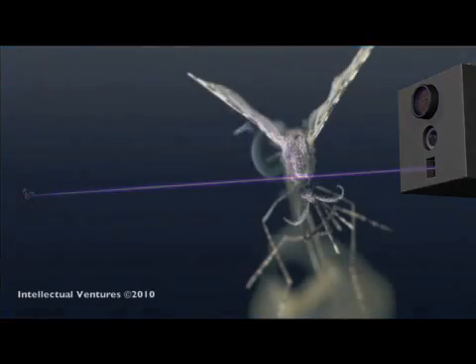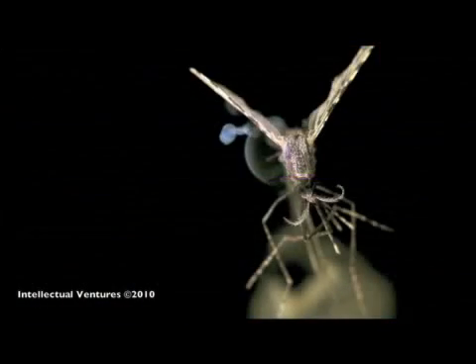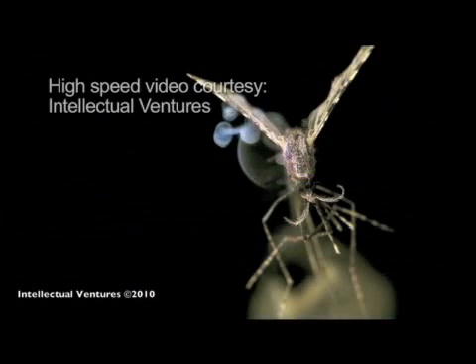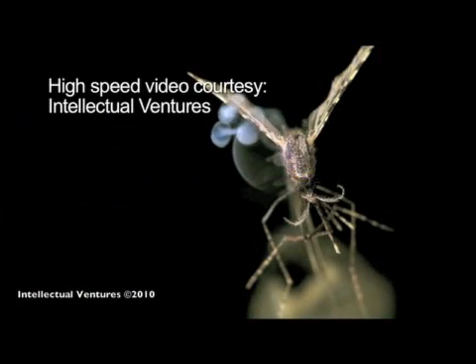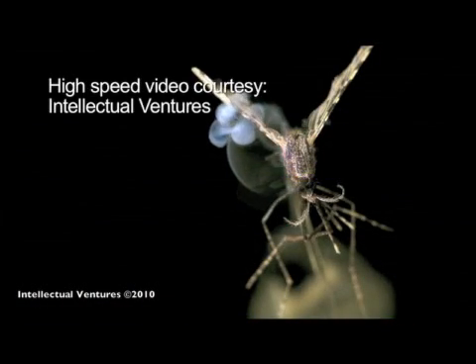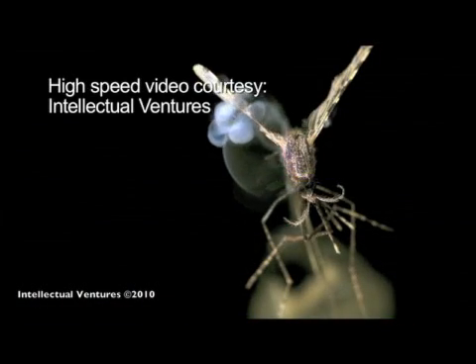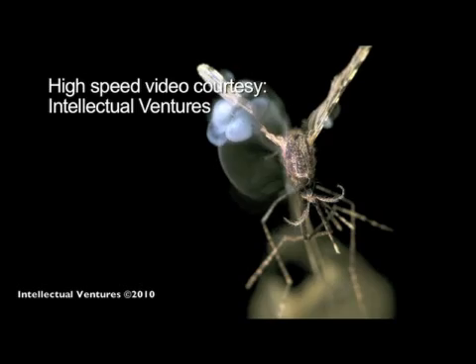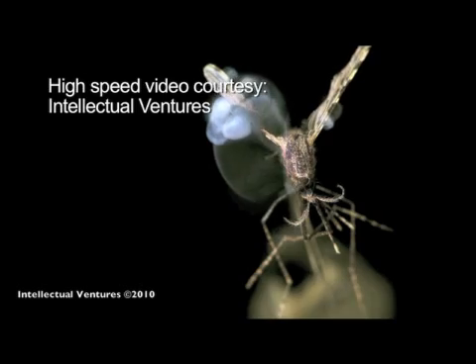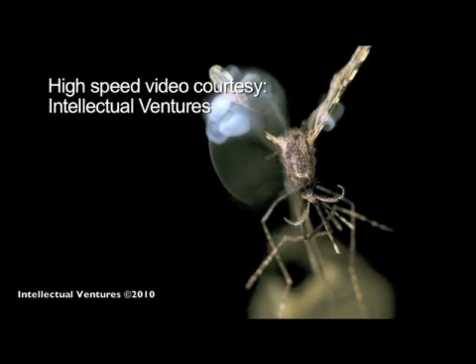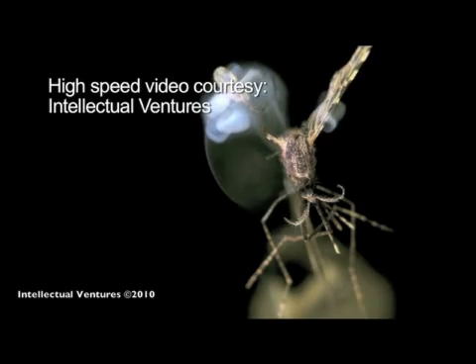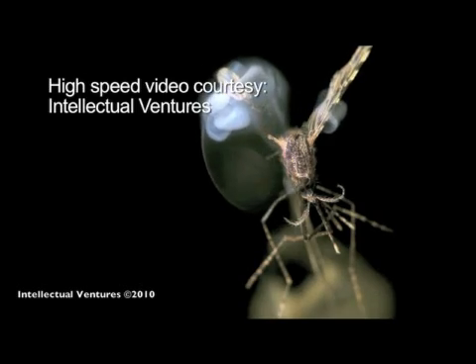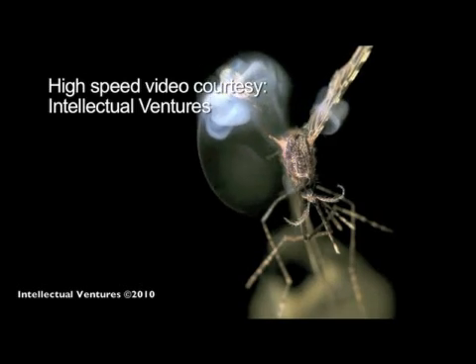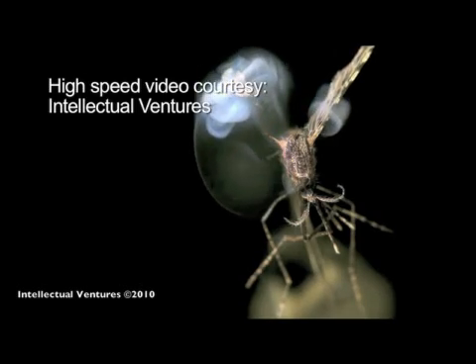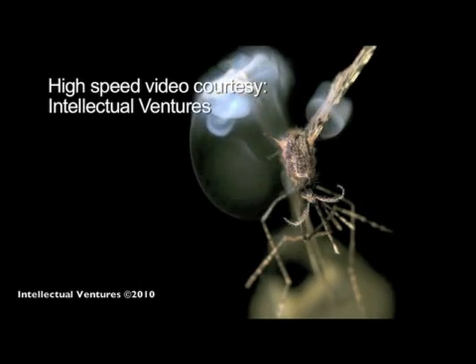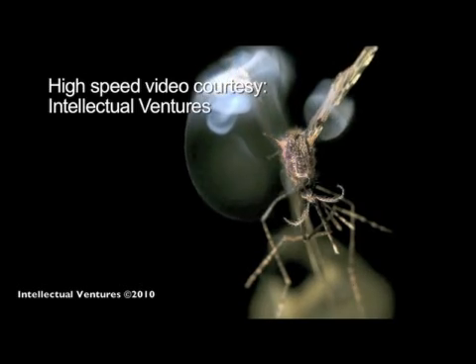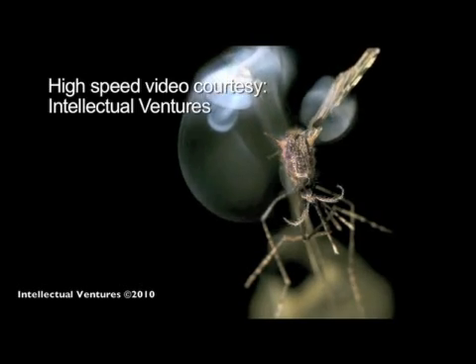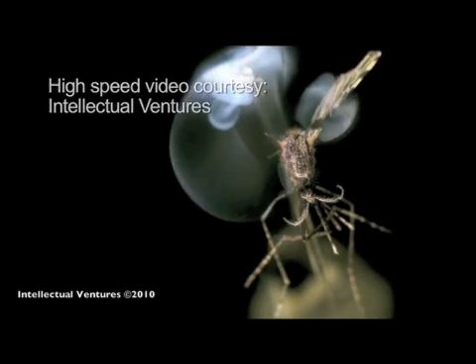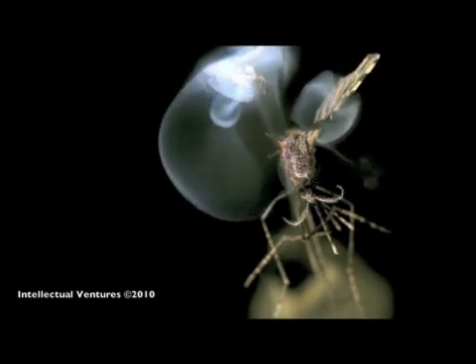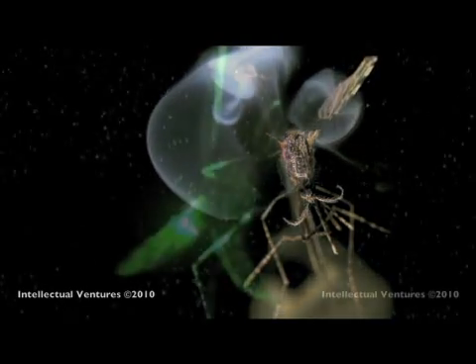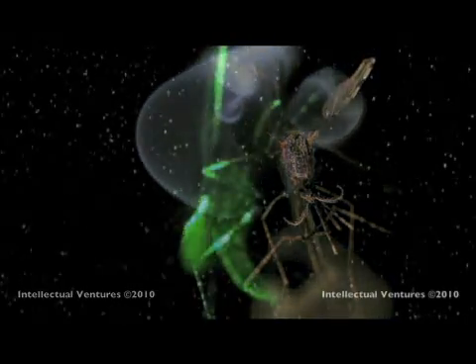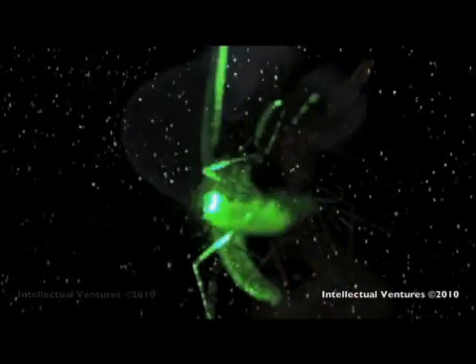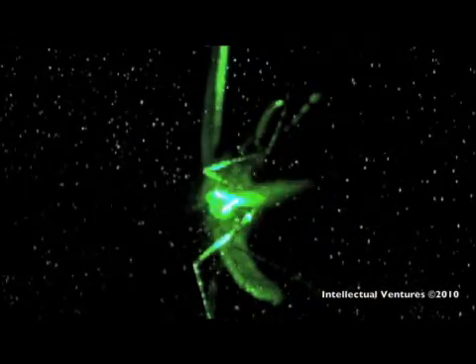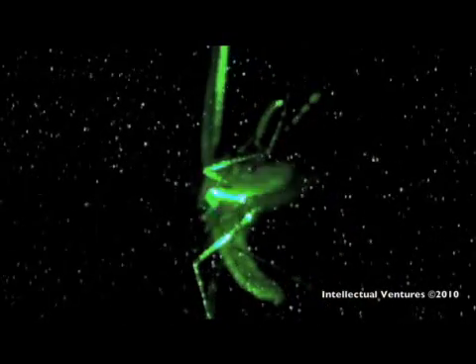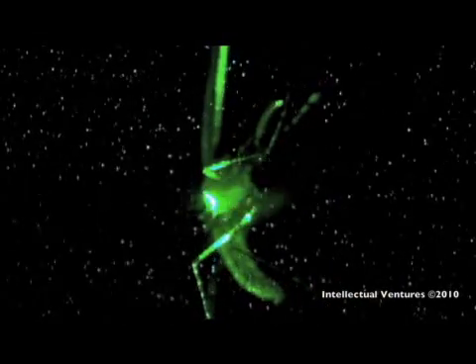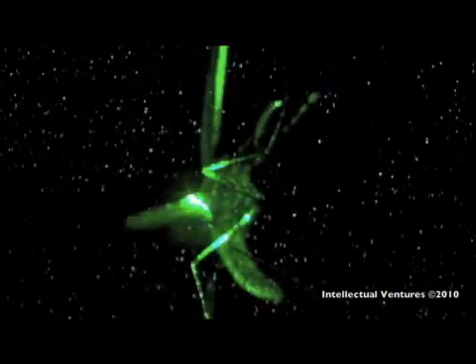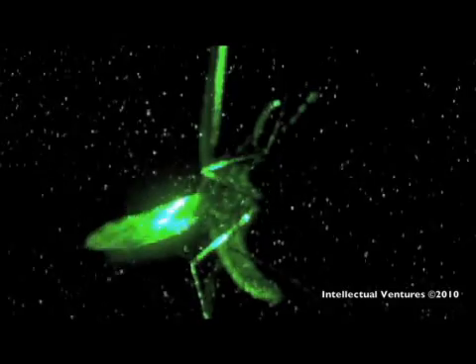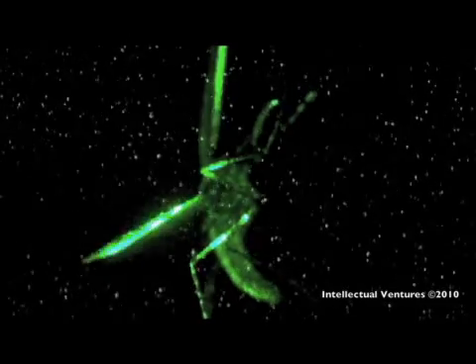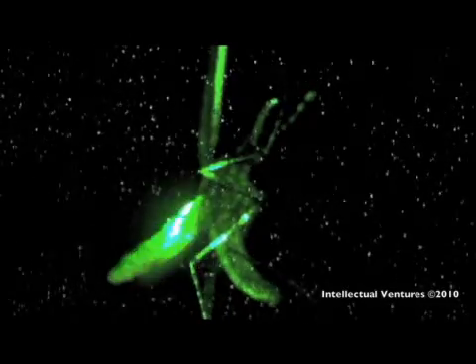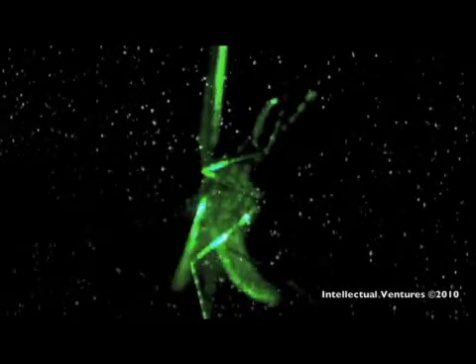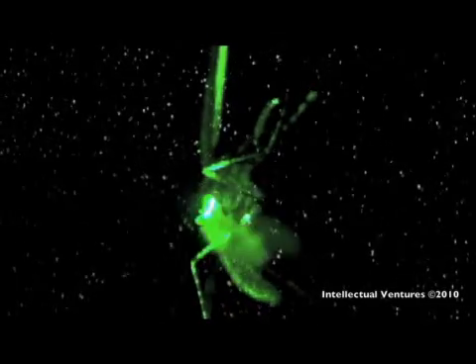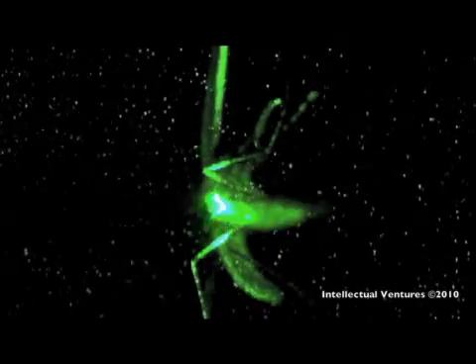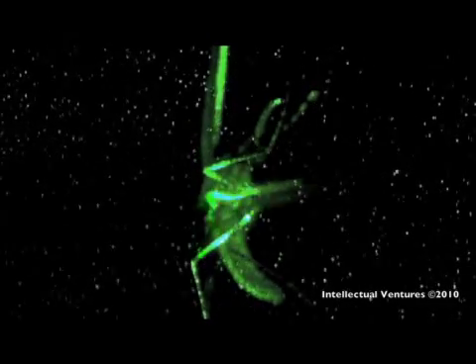The inventors claim all the laser parts came from inexpensive consumer electronics. They also claim the system can distinguish between different insects.